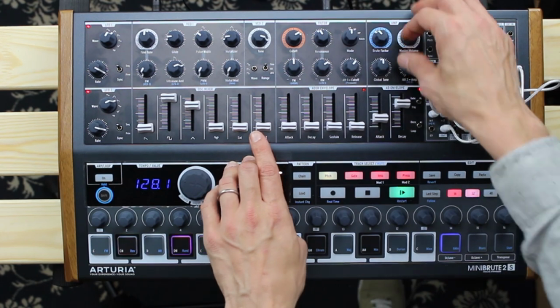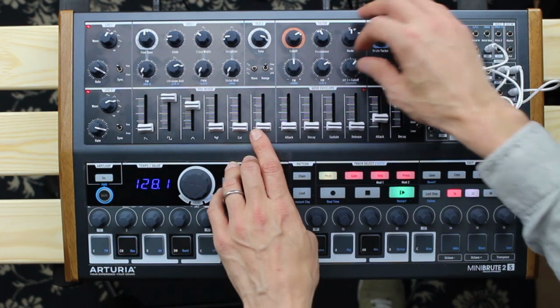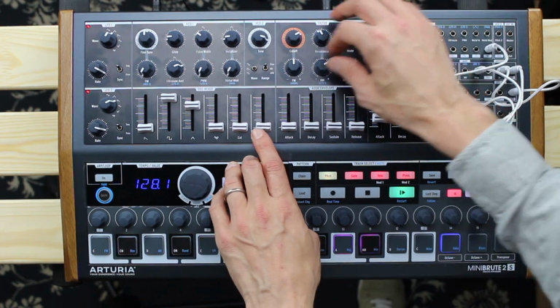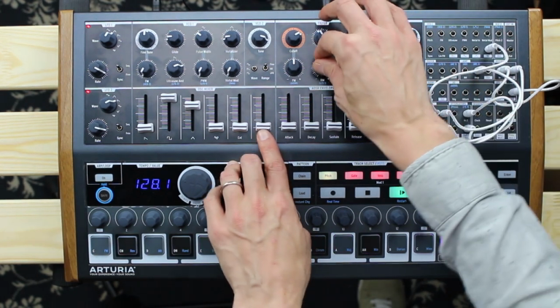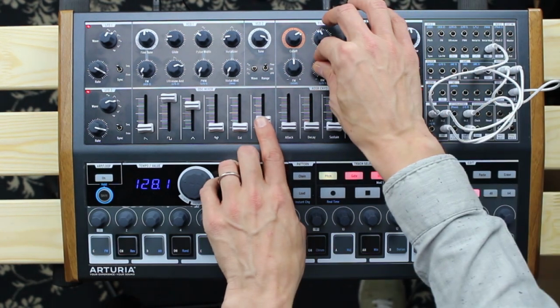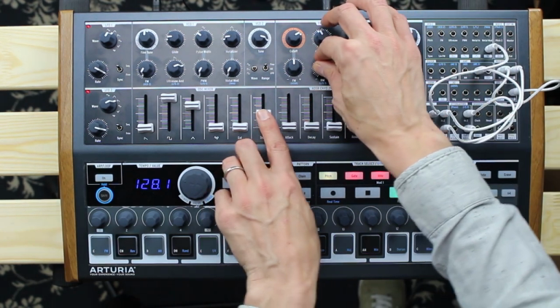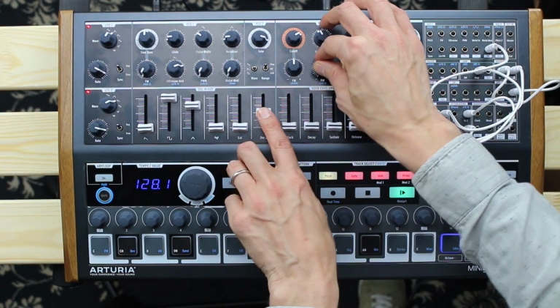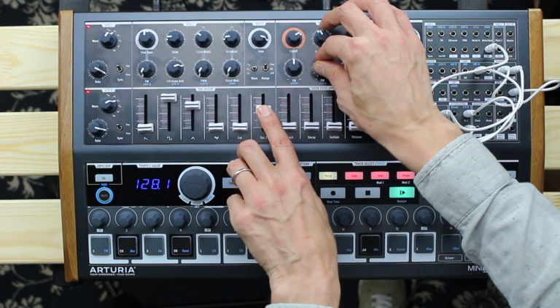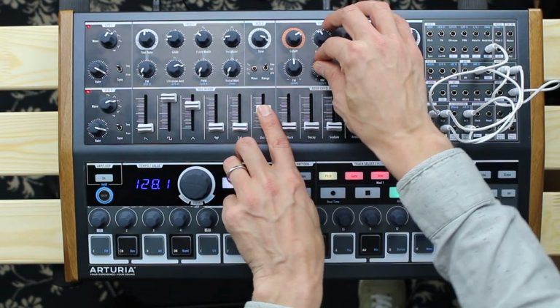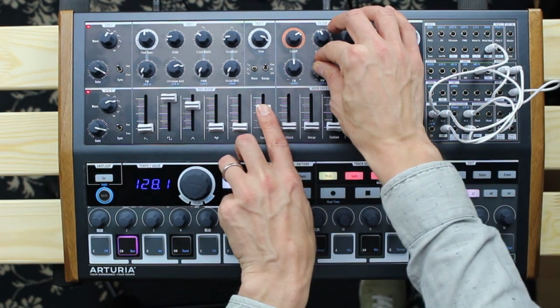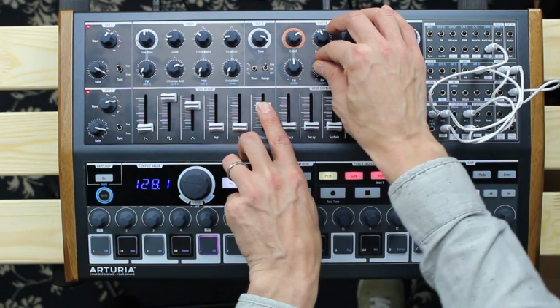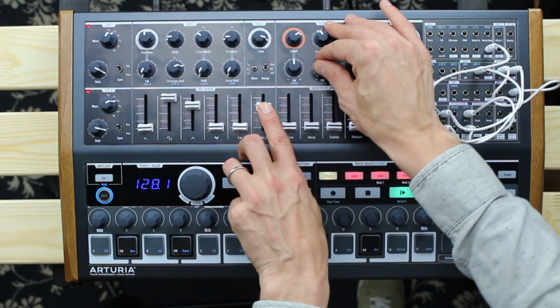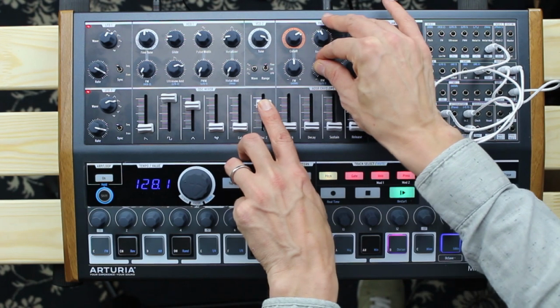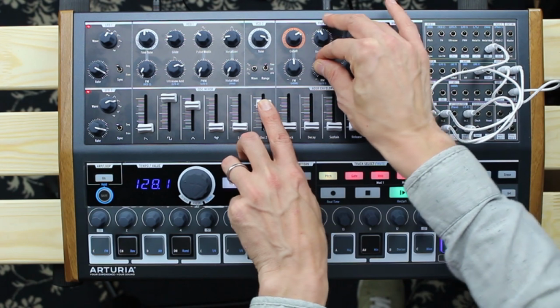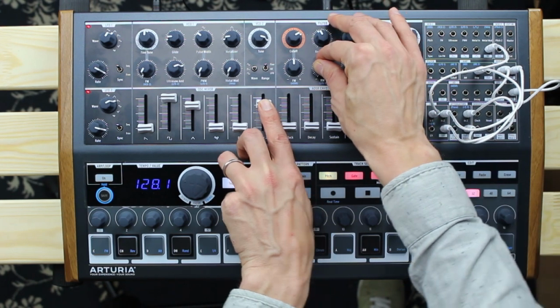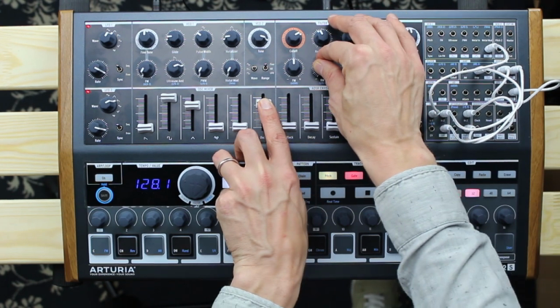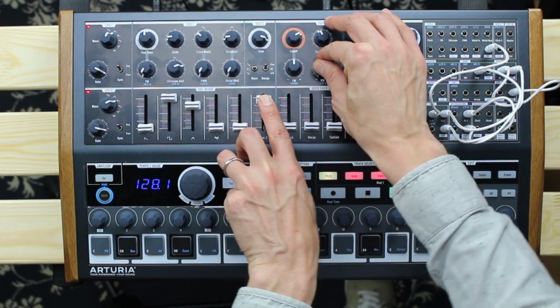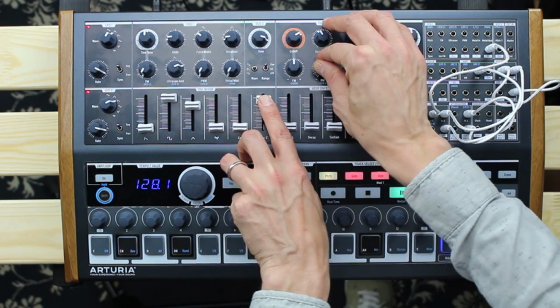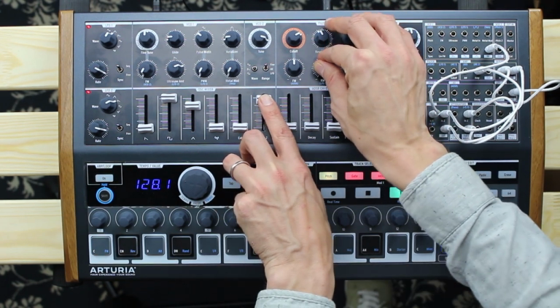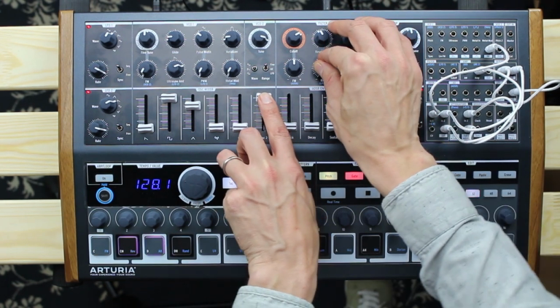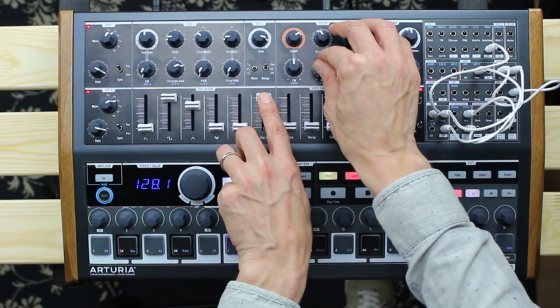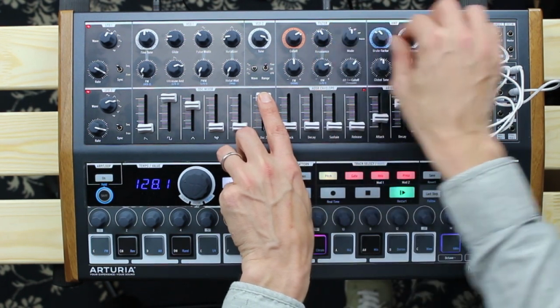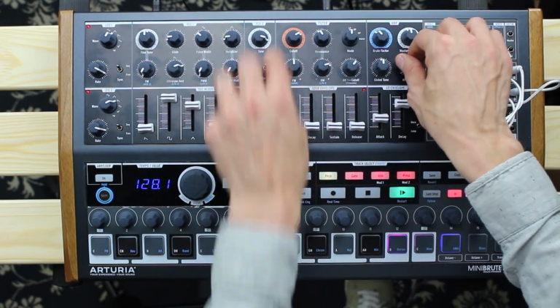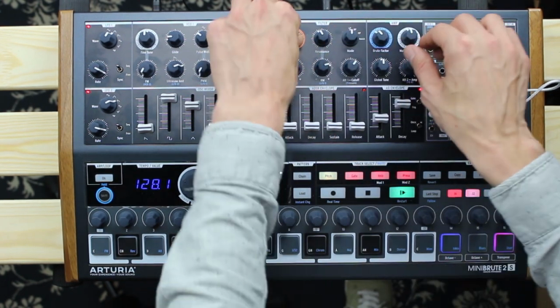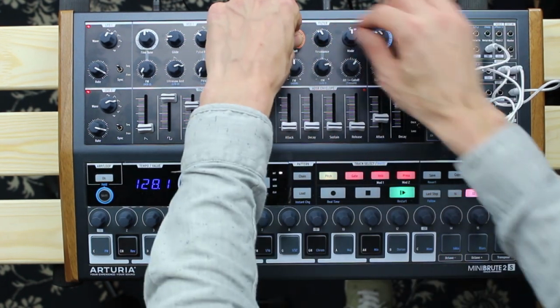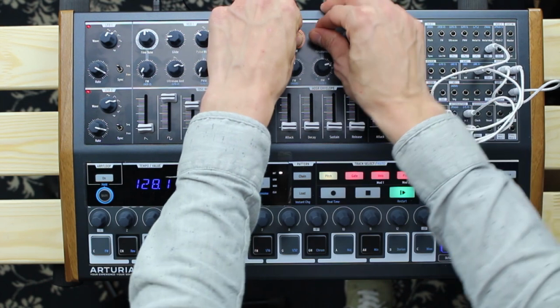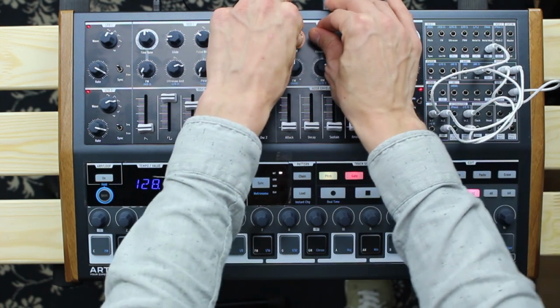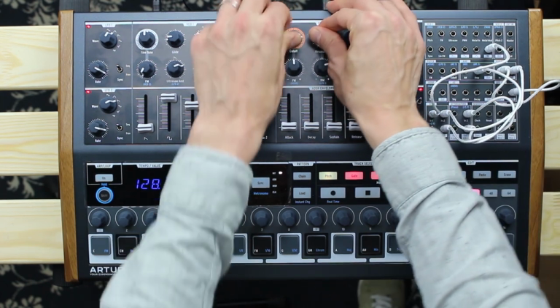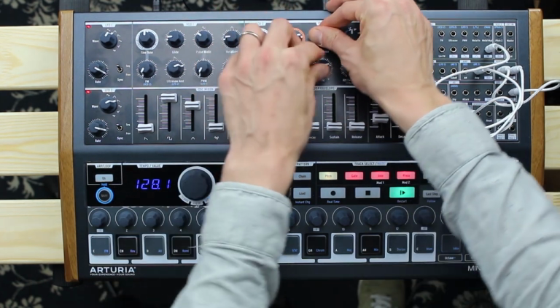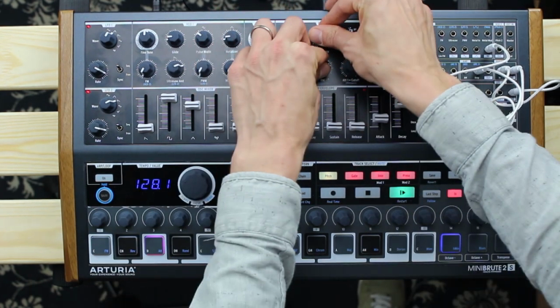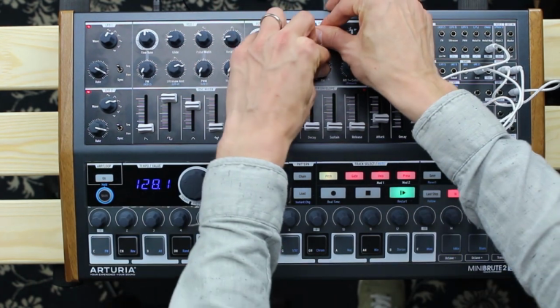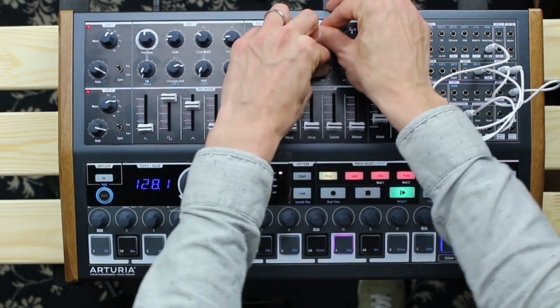As if that's still not enough, the MiniBrute 2 and 2S have built-in frequency and ring modulation to give the patch more overtones and sound even more exciting if you want.